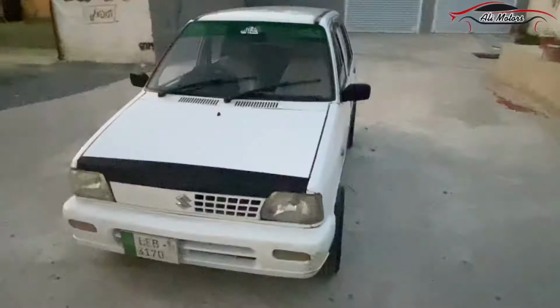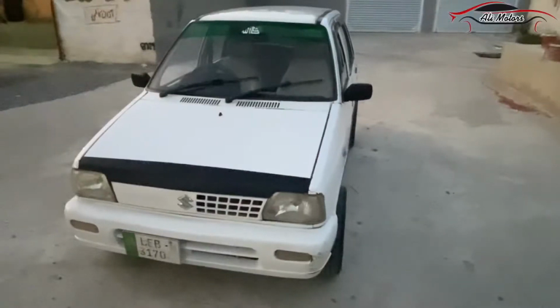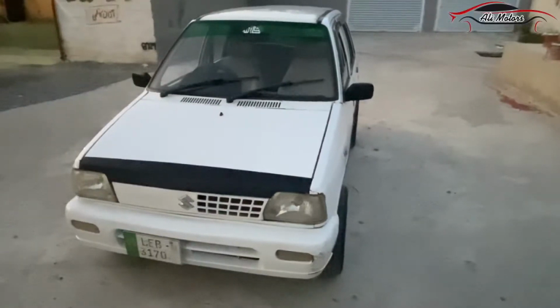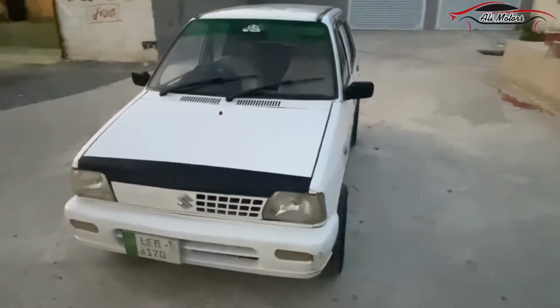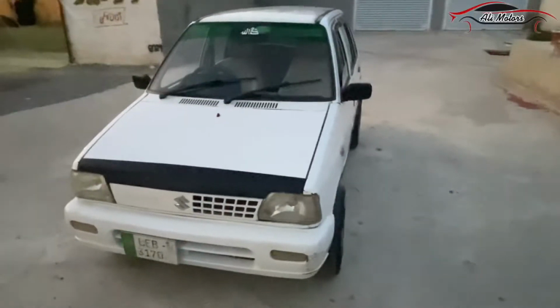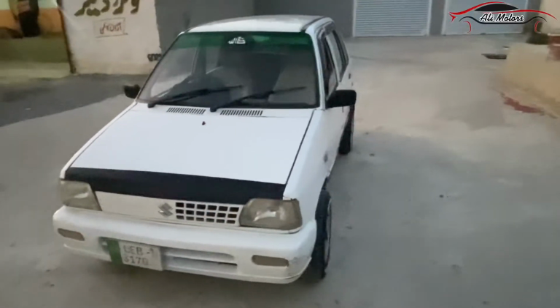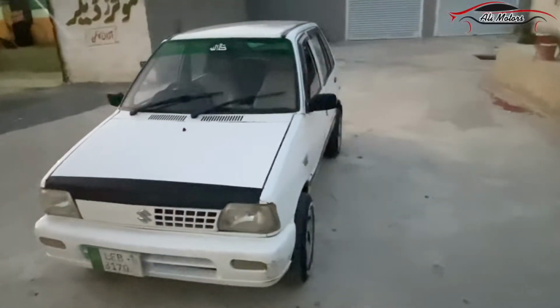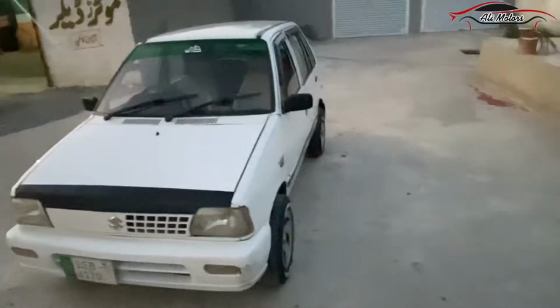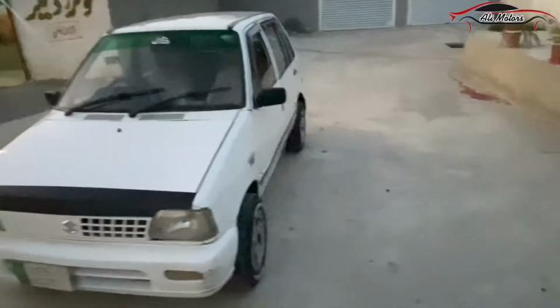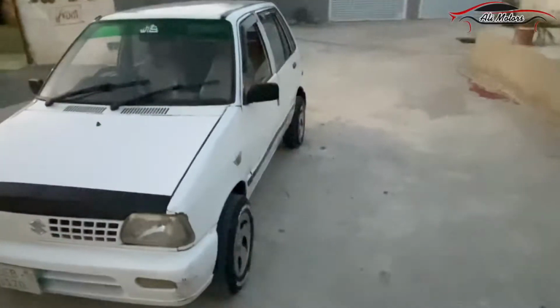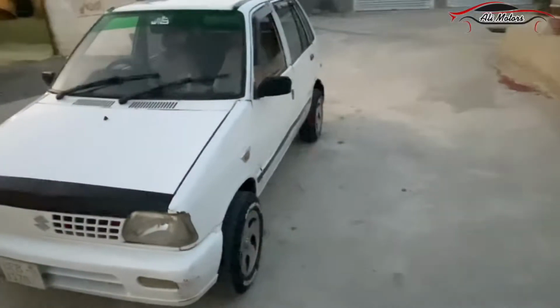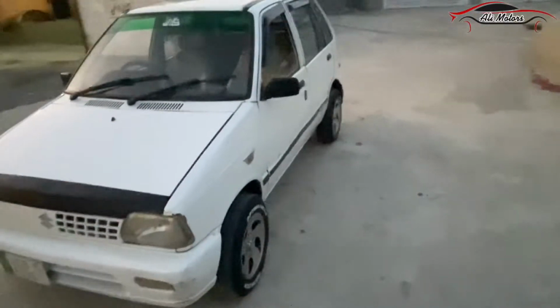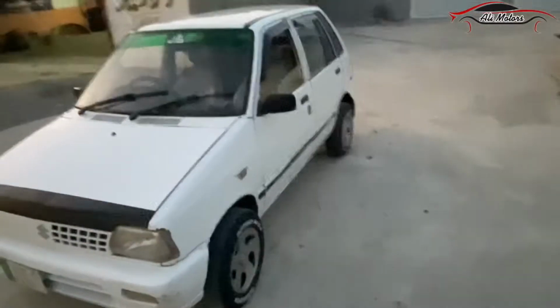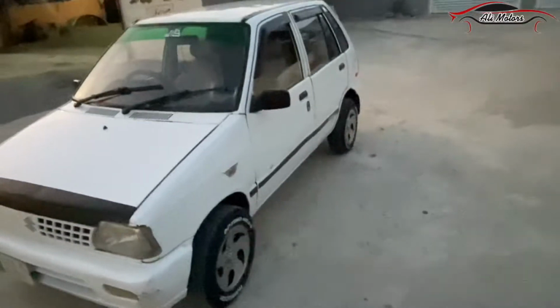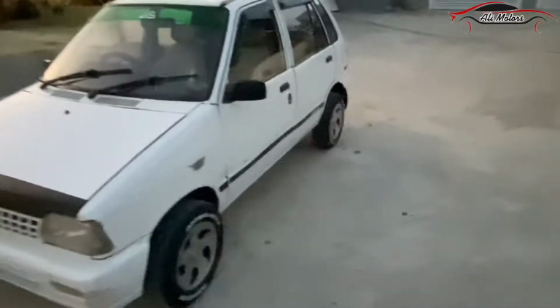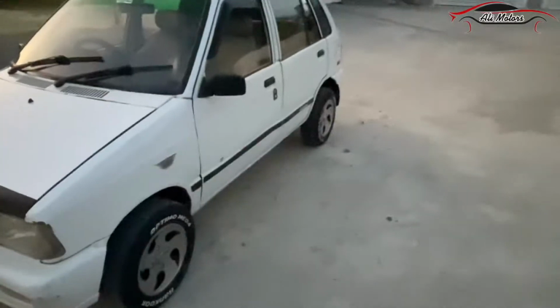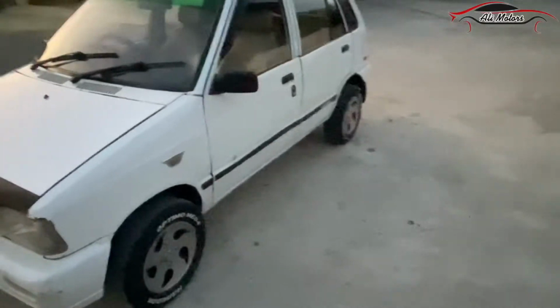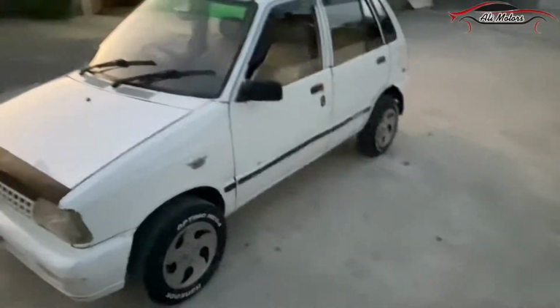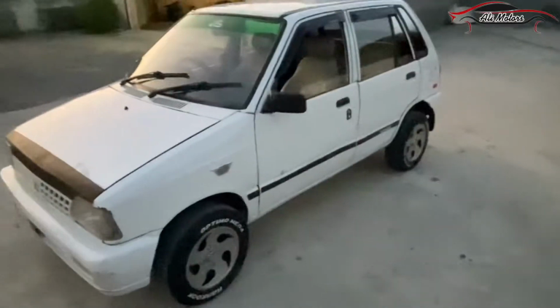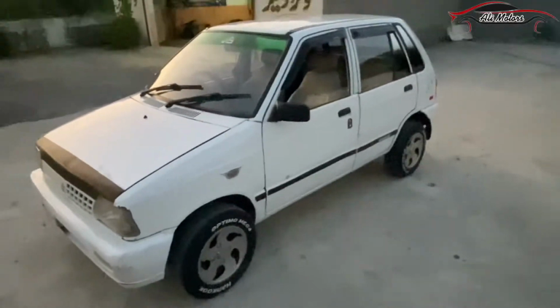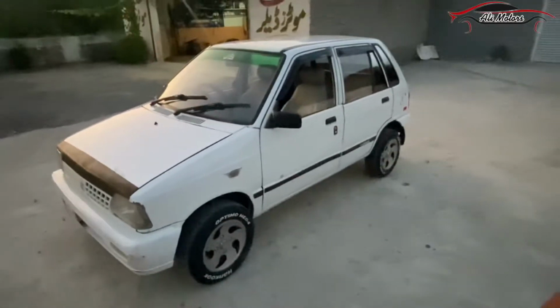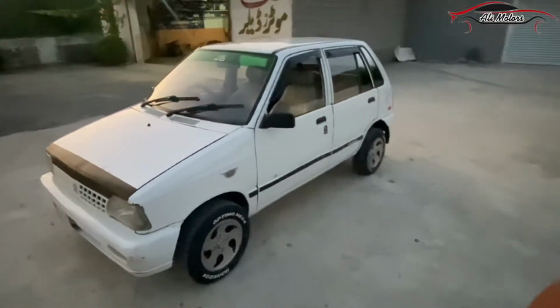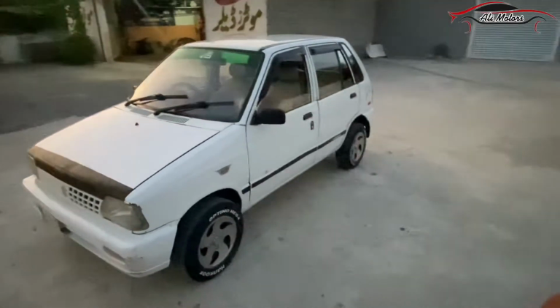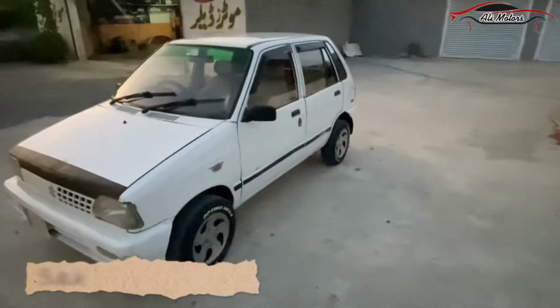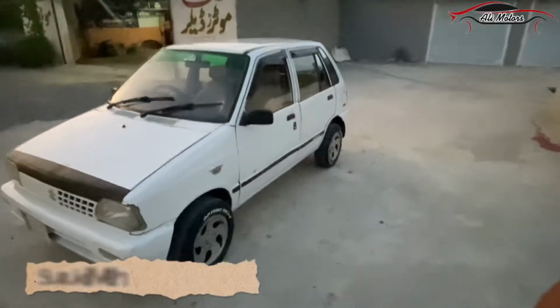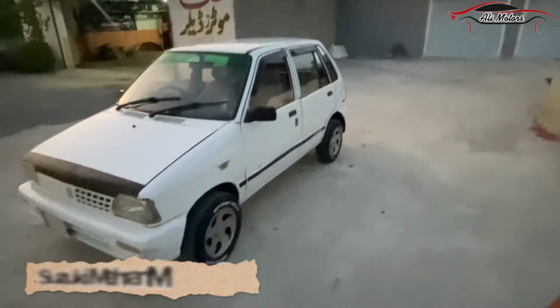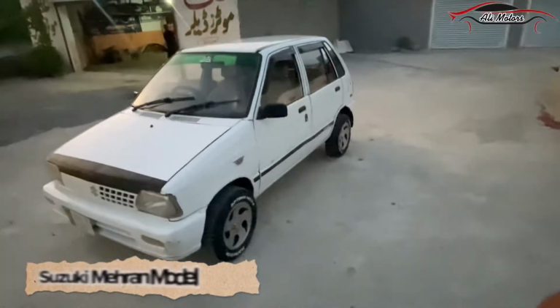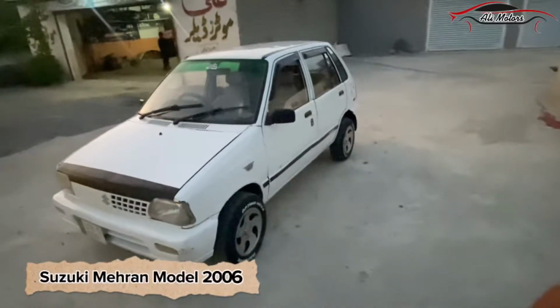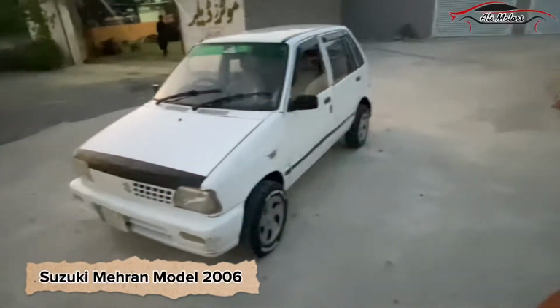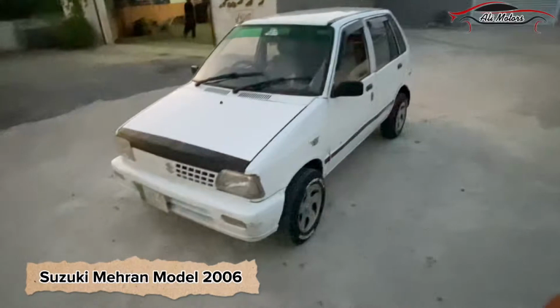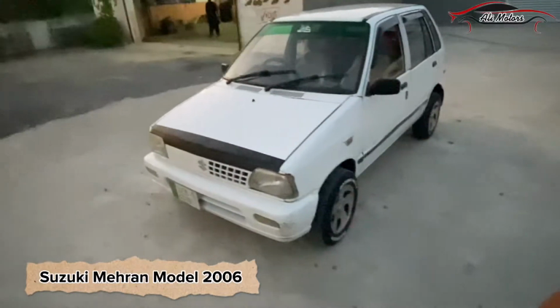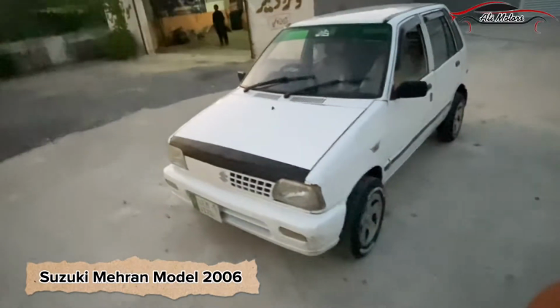Welcome back to another video. This is Hassan from Walli Motors. Today's car is the Boss, a 2006 model.